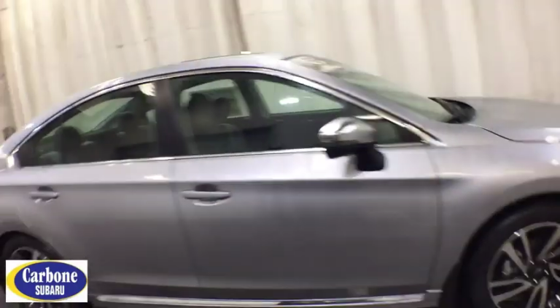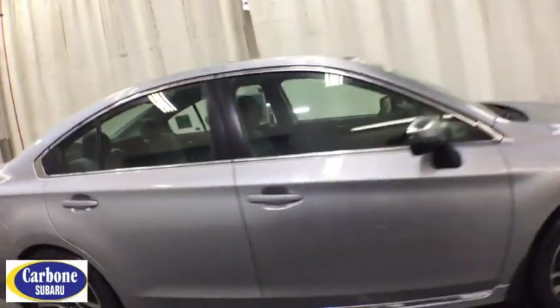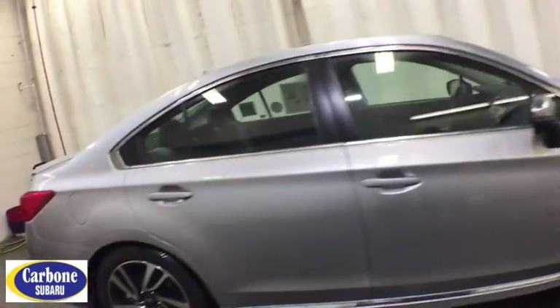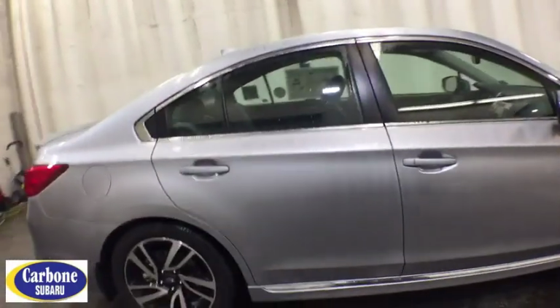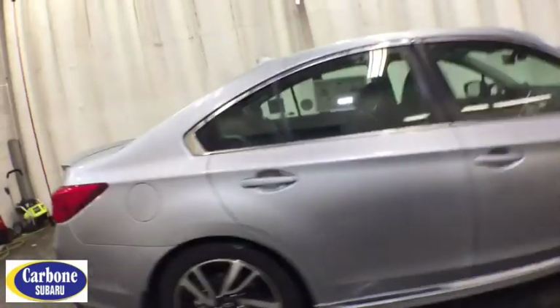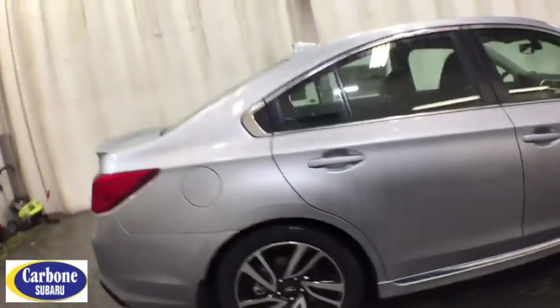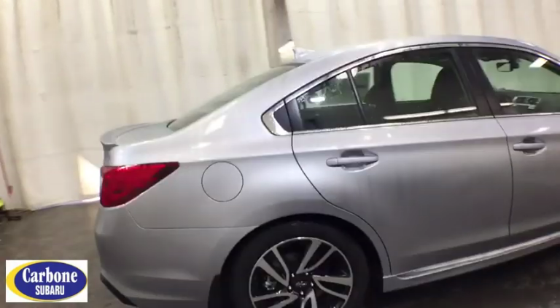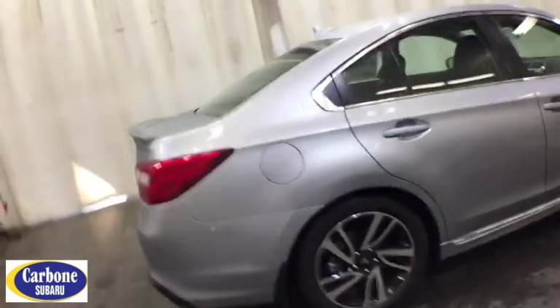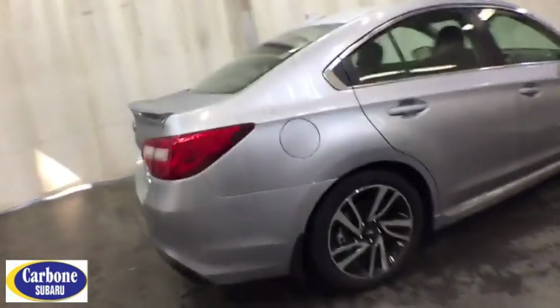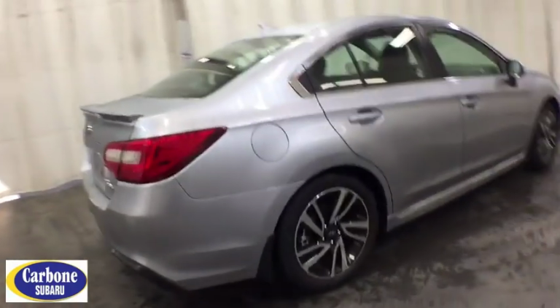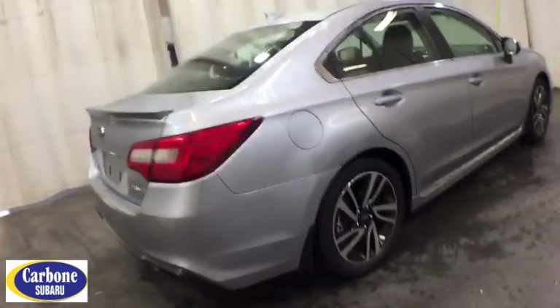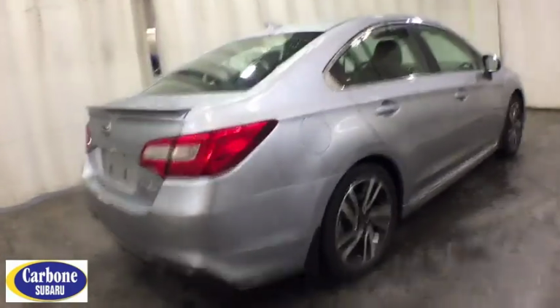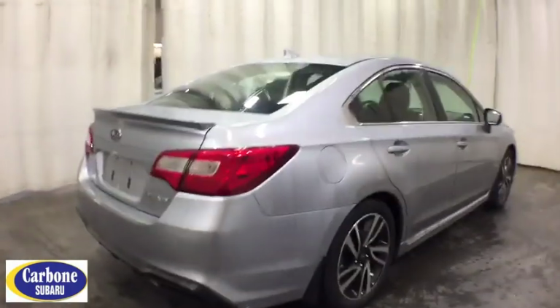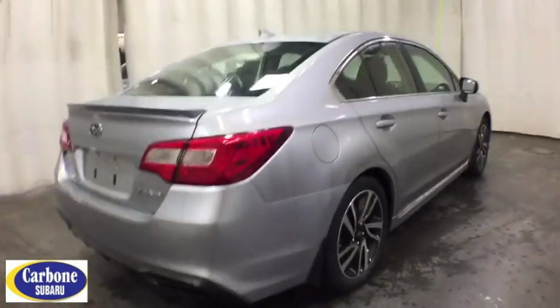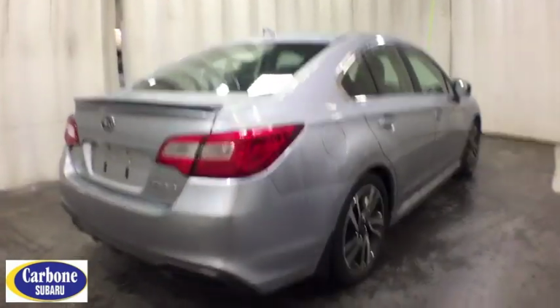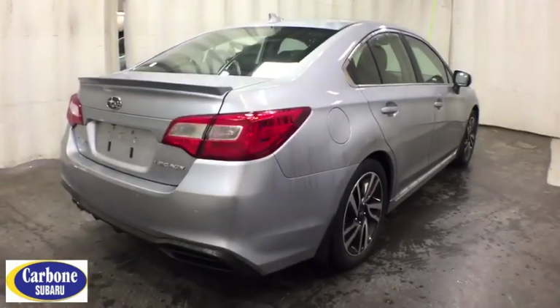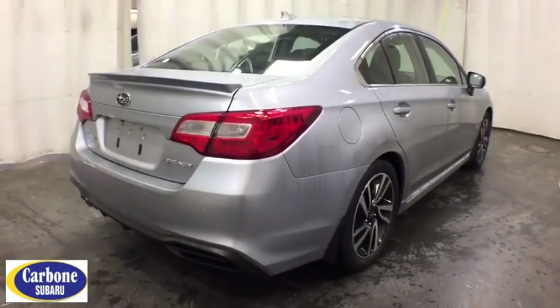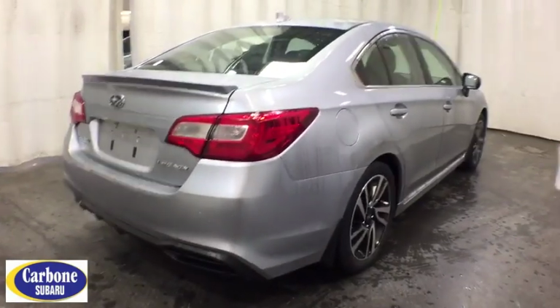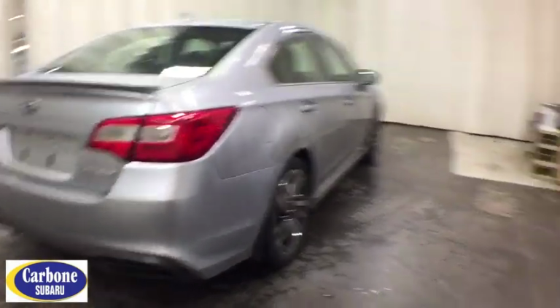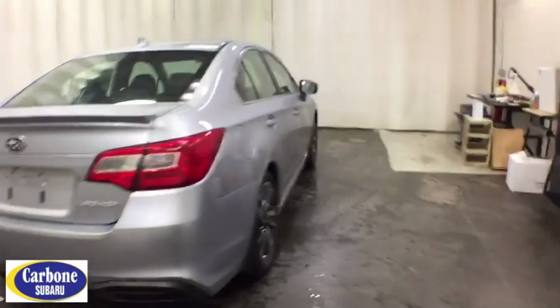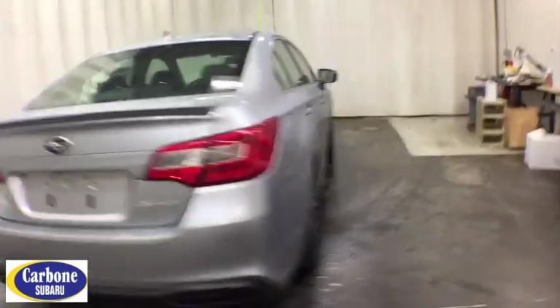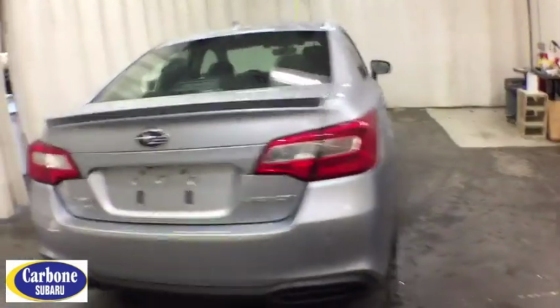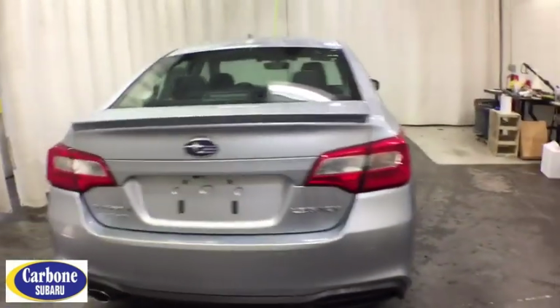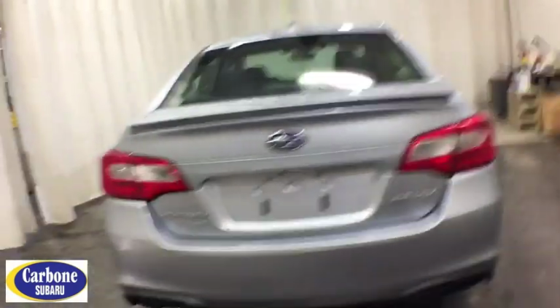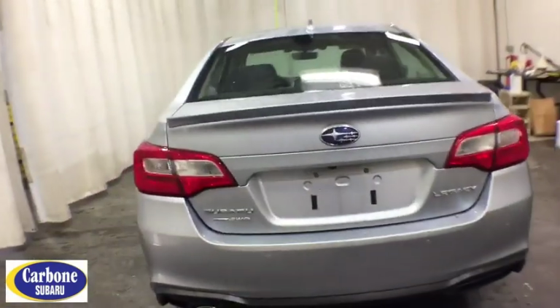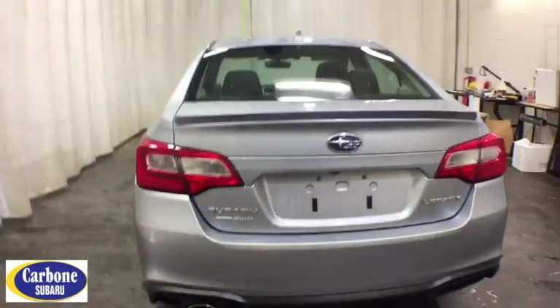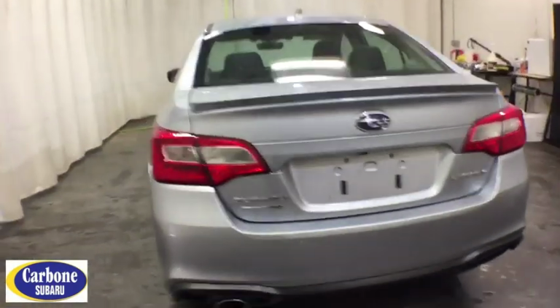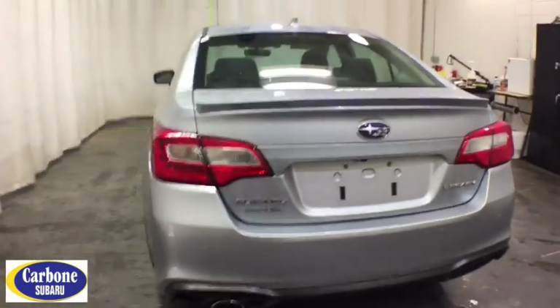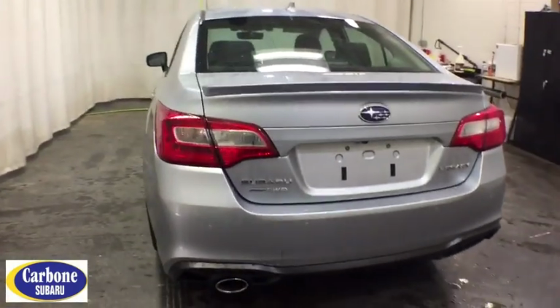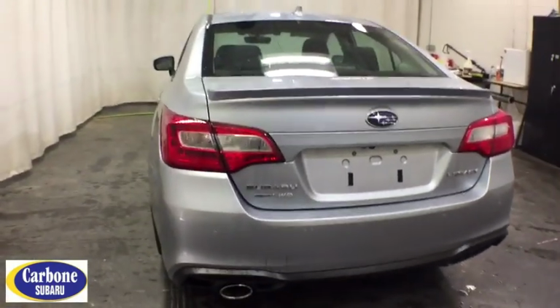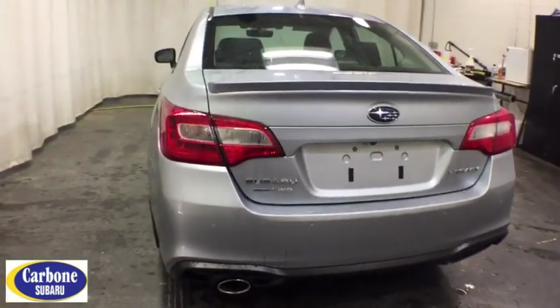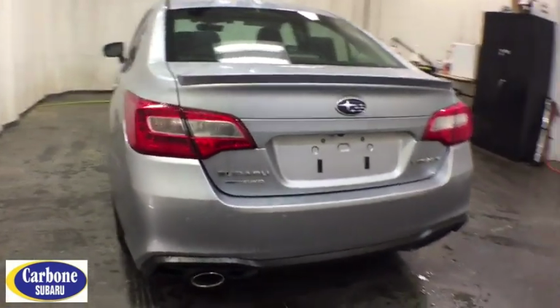Here are some of this vehicle's great options: all-wheel drive, keyless entry, lane departure warning, stability control, traction control, steering wheel audio controls, anti-lock braking system, and backup camera.